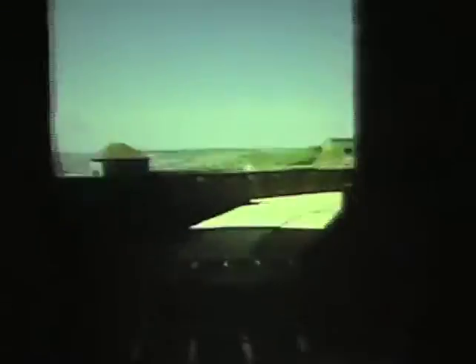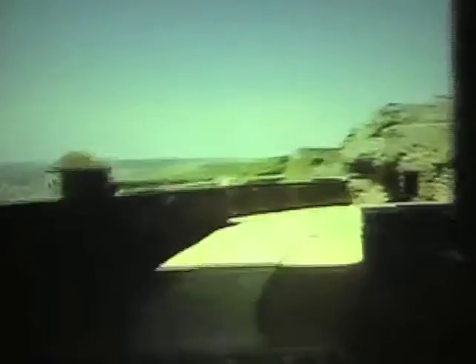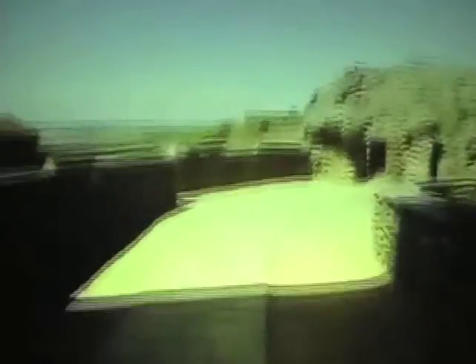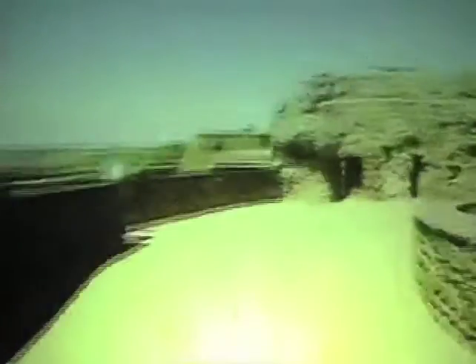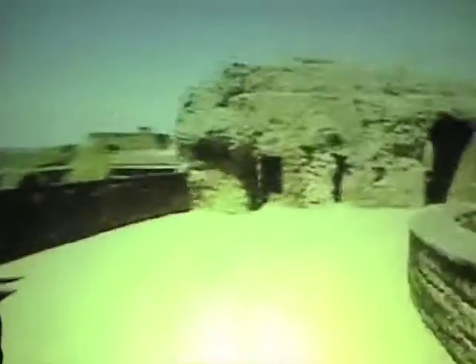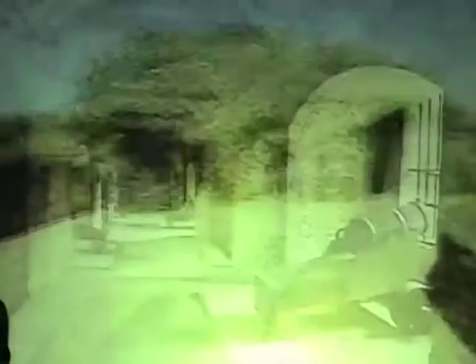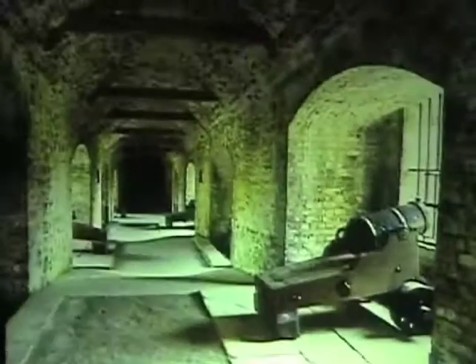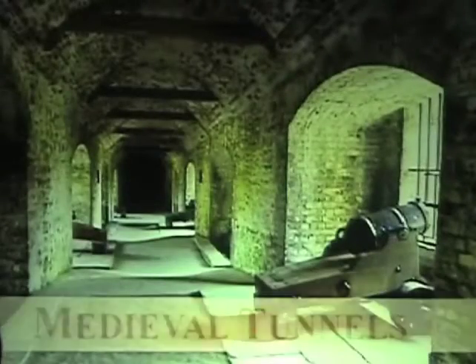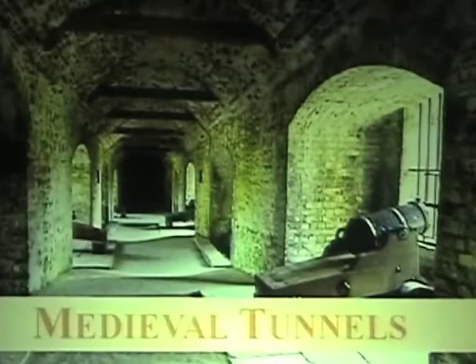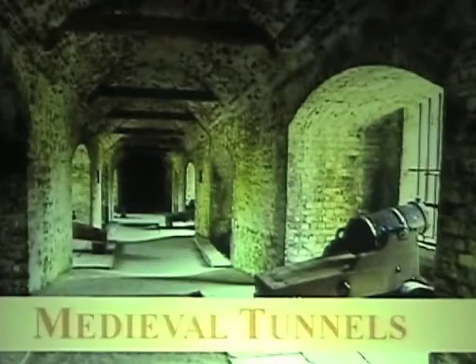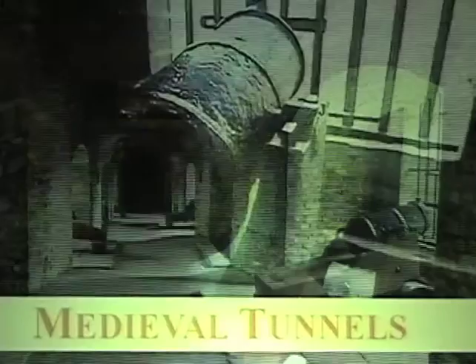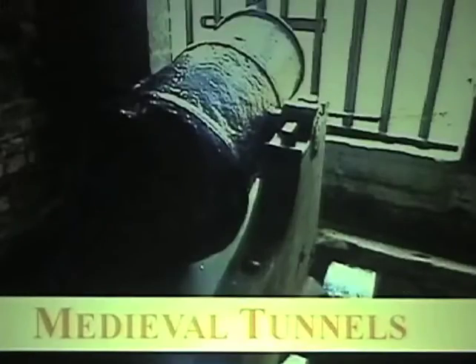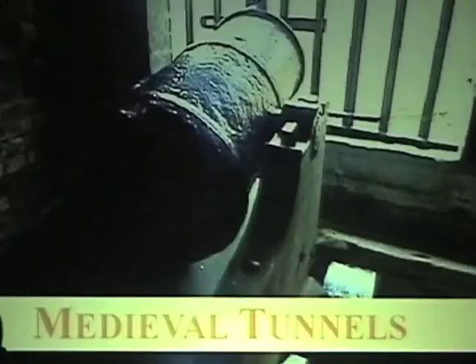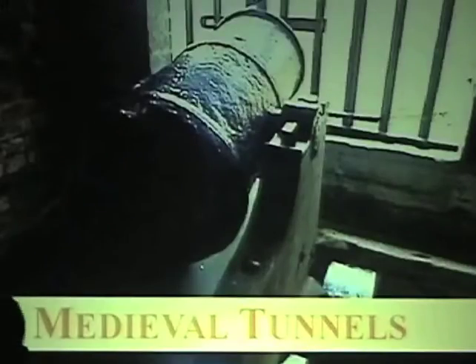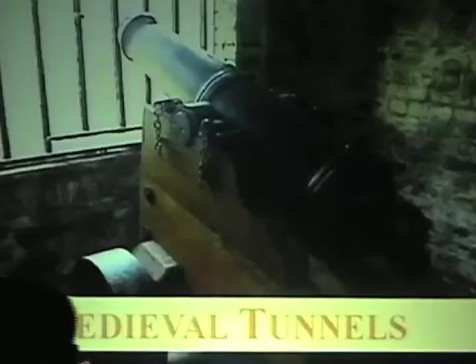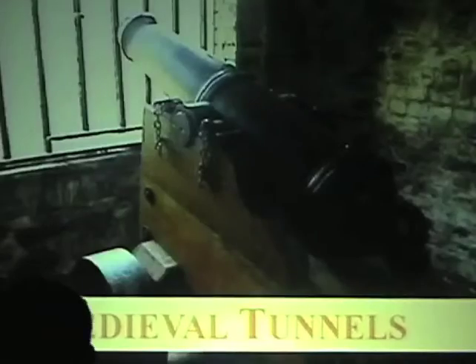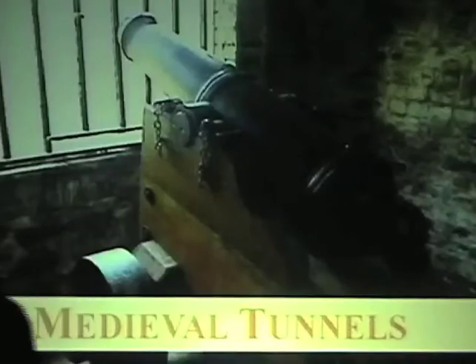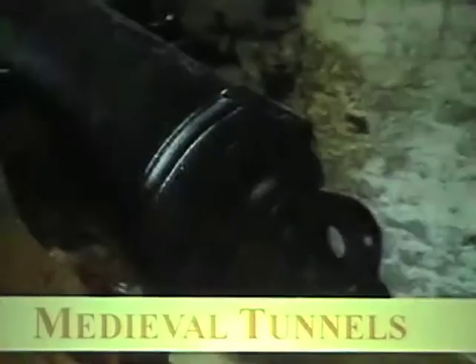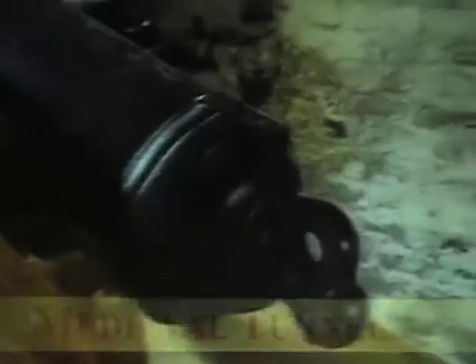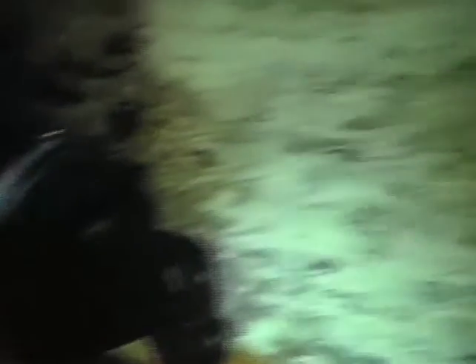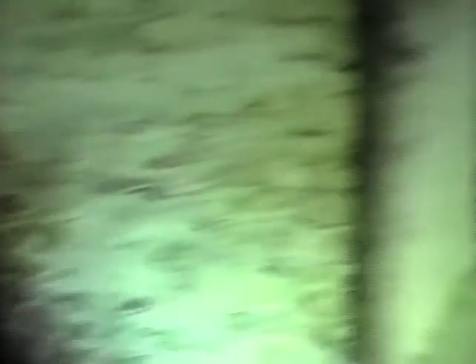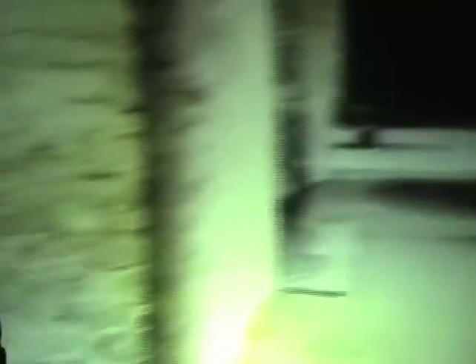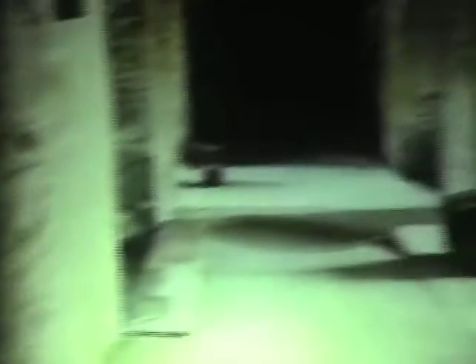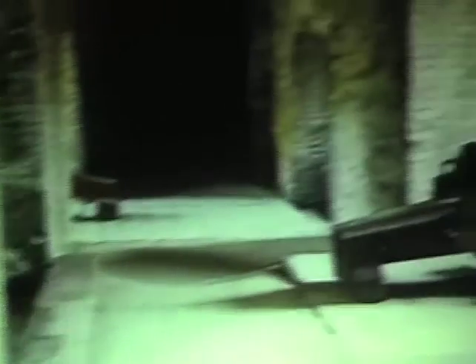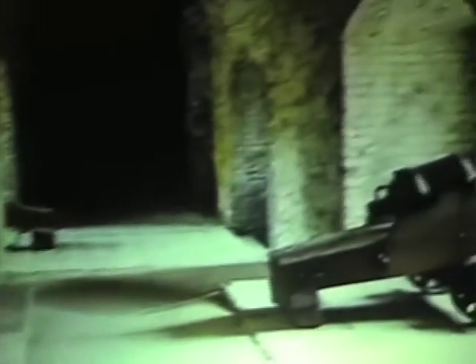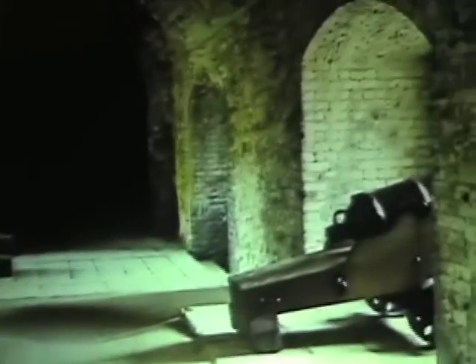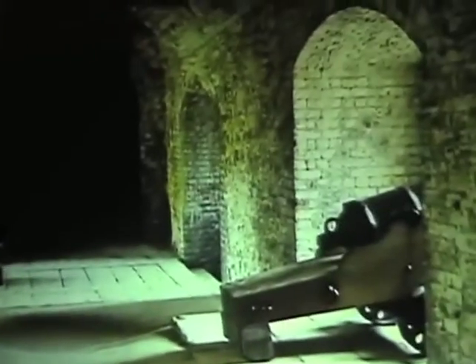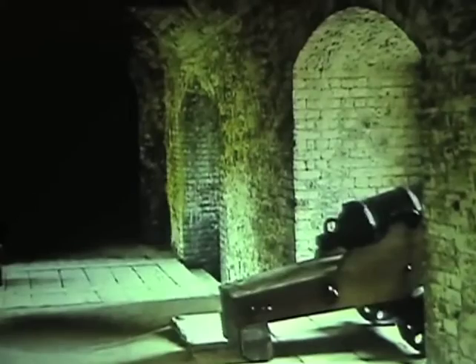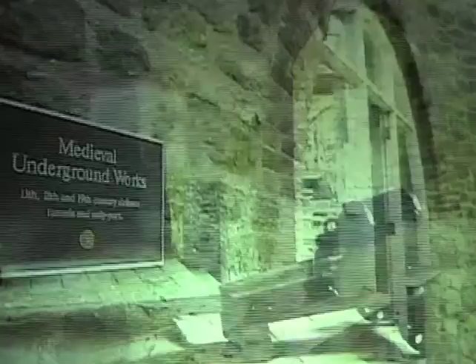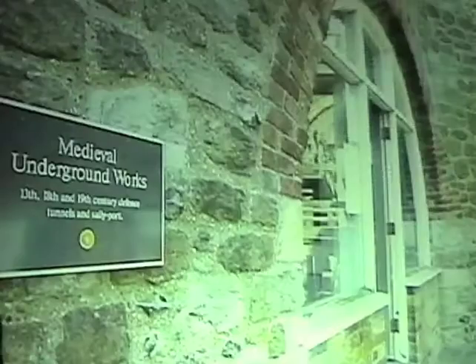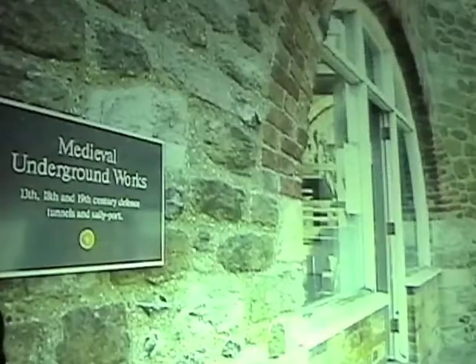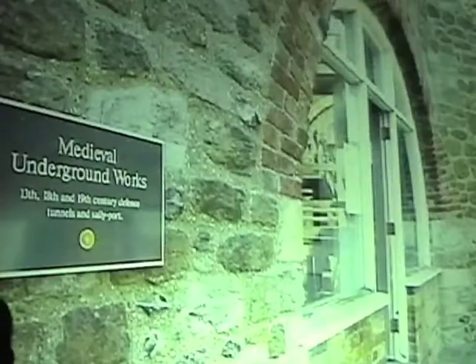On the far side of the keep yard, beneath the northern tip of the castle, you'll find a small network of medieval tunnels. Built after the siege of 1216, they gave protection for both attack and defence.